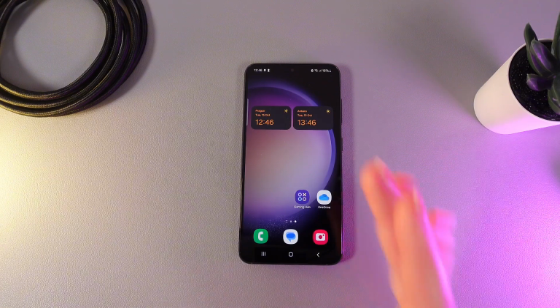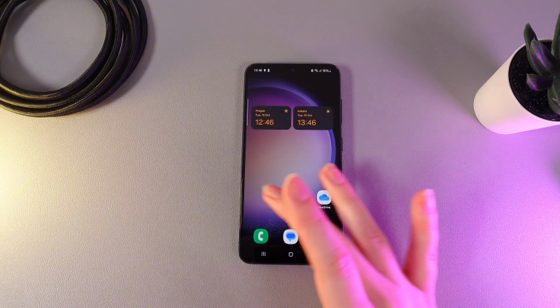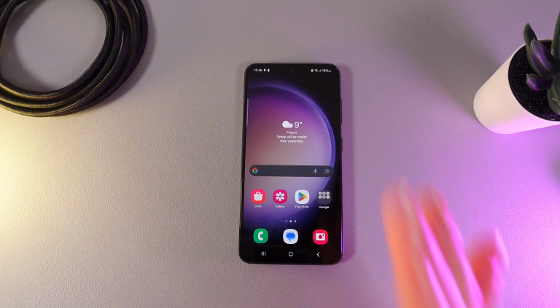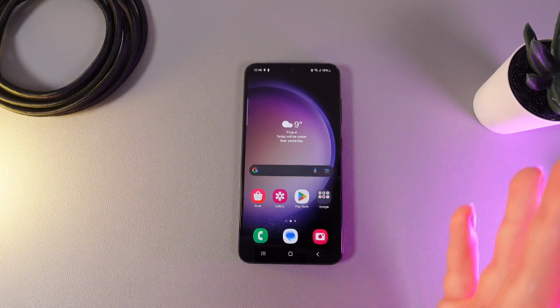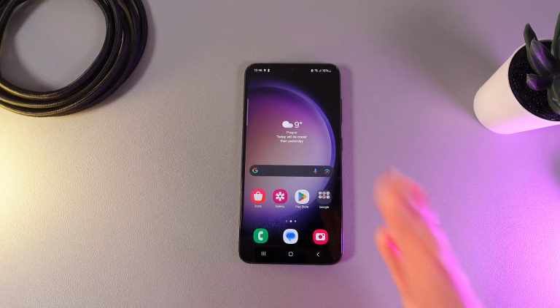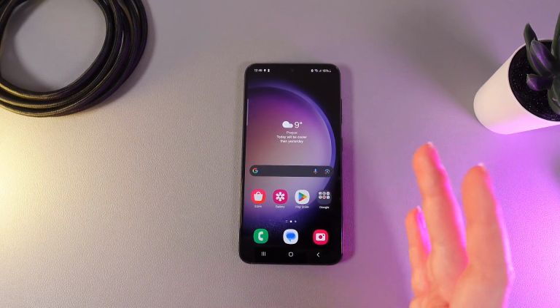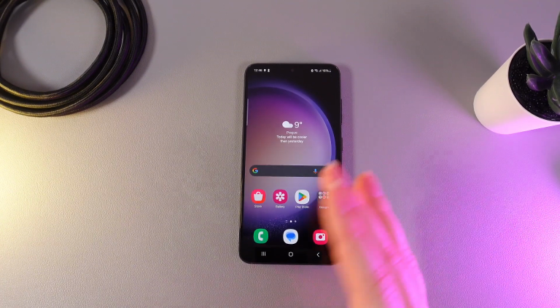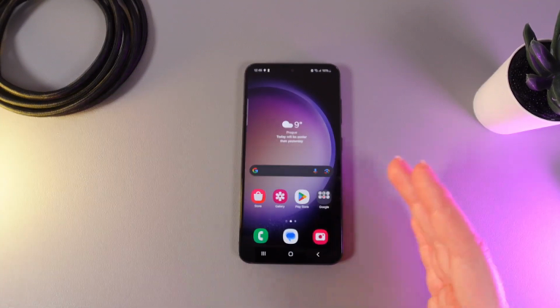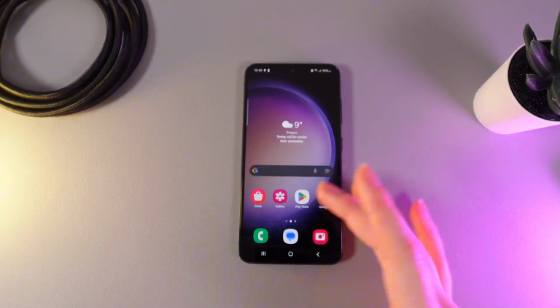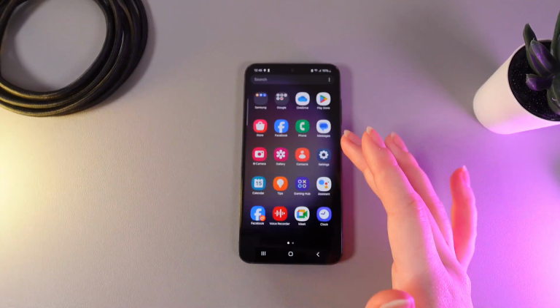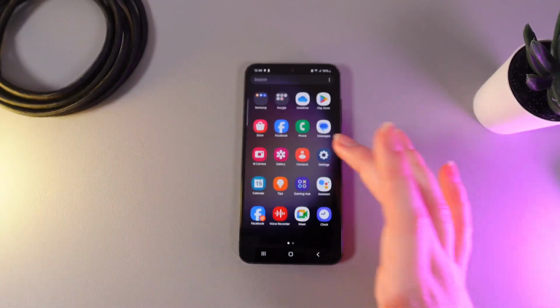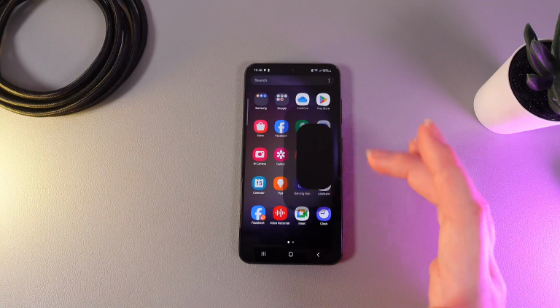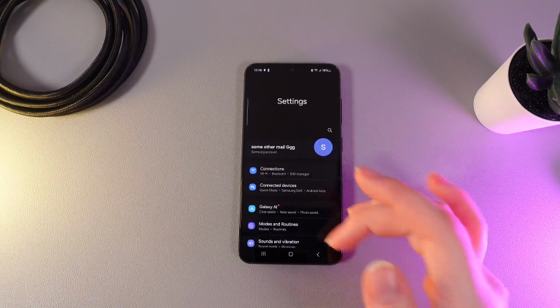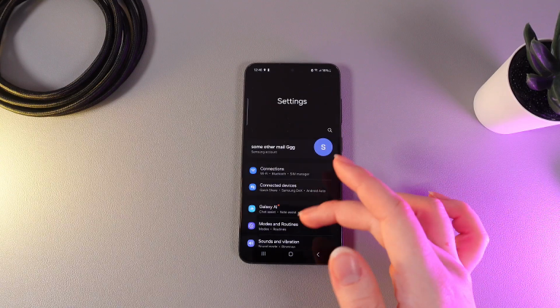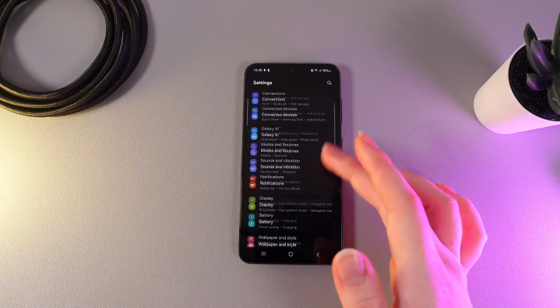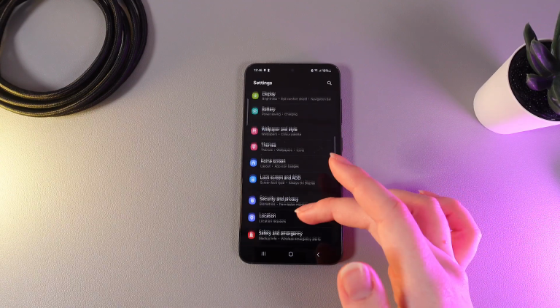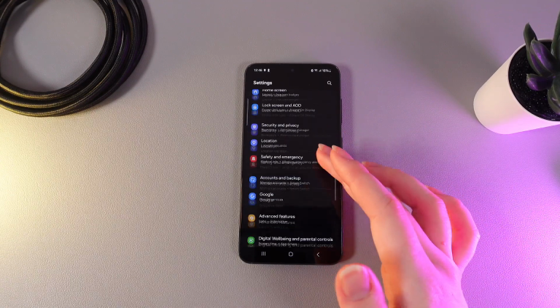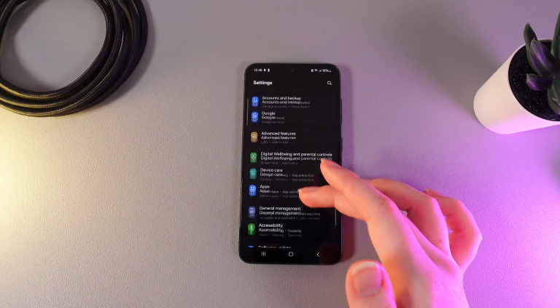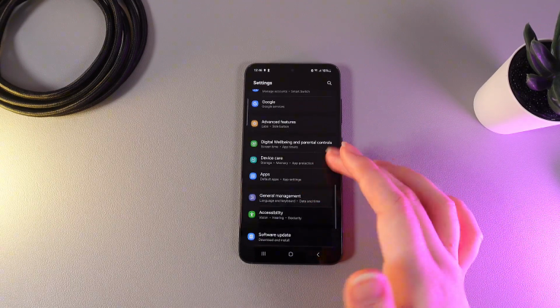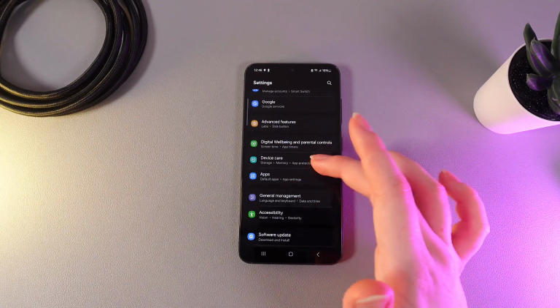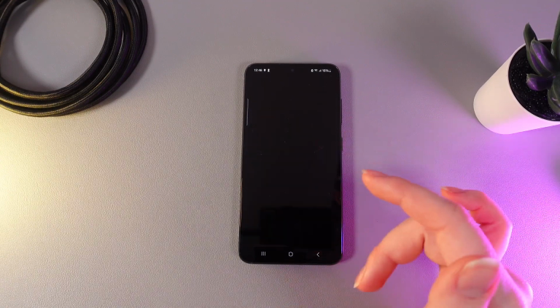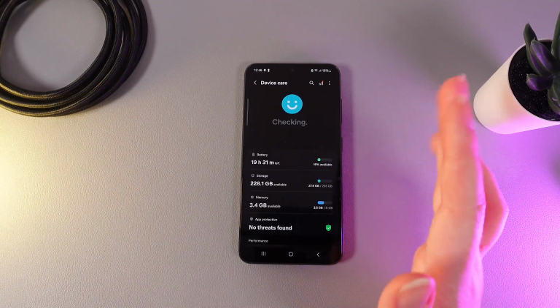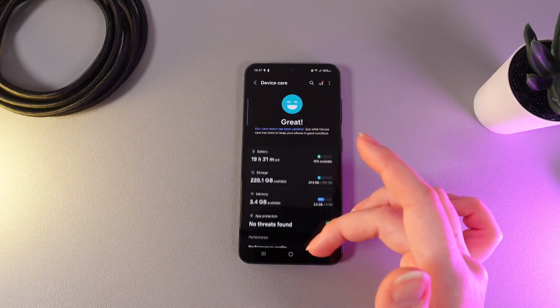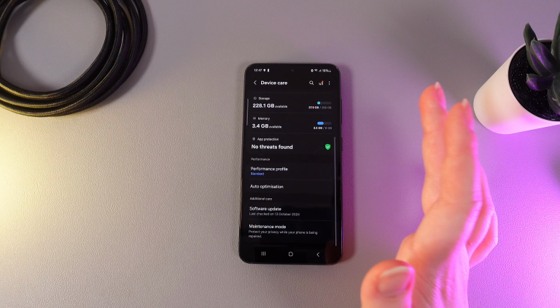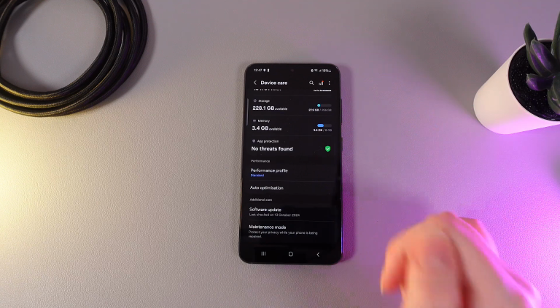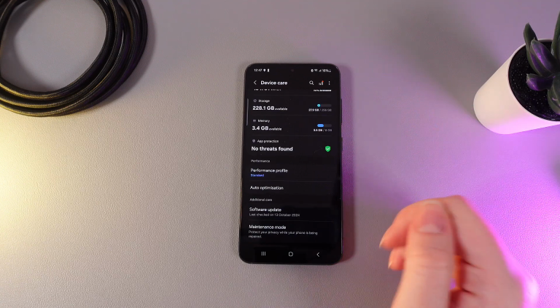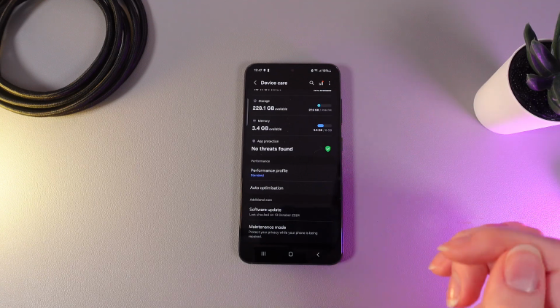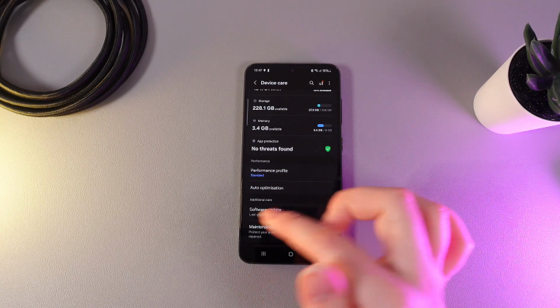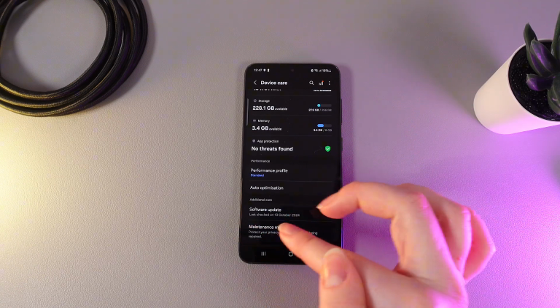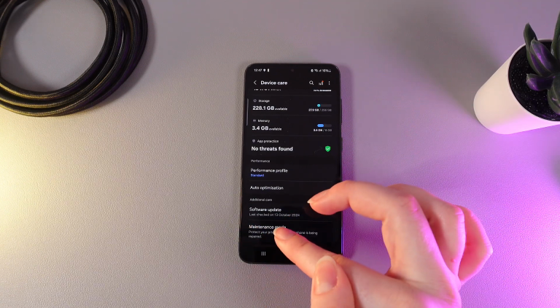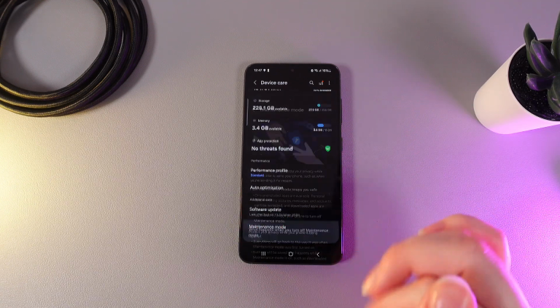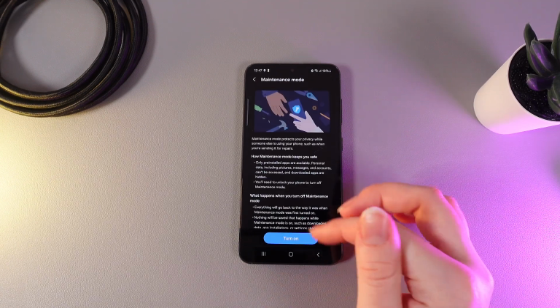The phone will have only the pre-installed apps and that's all. To enable this mode, we need to open Settings on our phone and then go to the tab named Device Care. Then scroll to the end of this page and here is the Maintenance Mode.